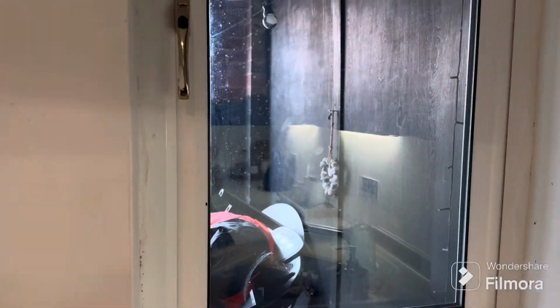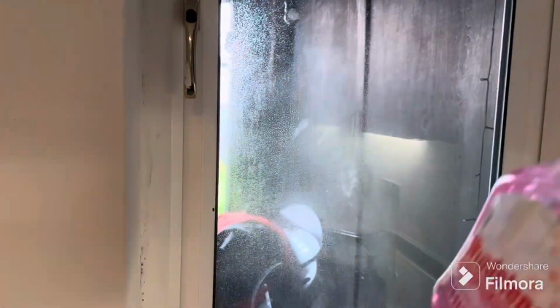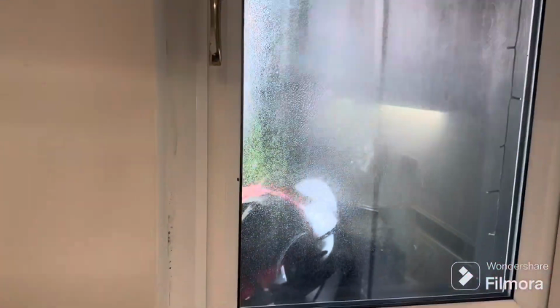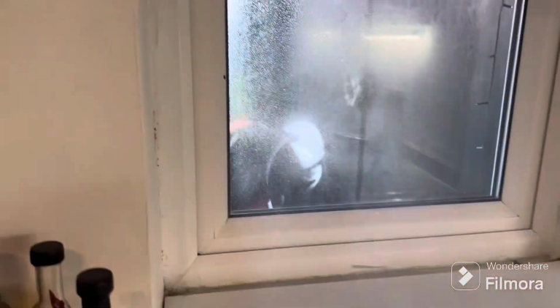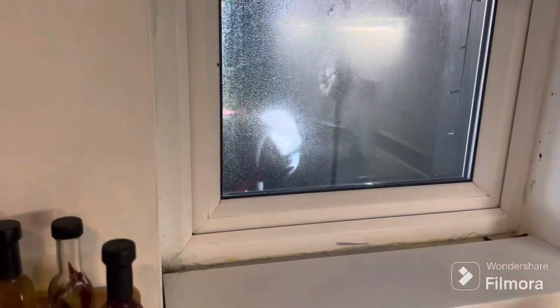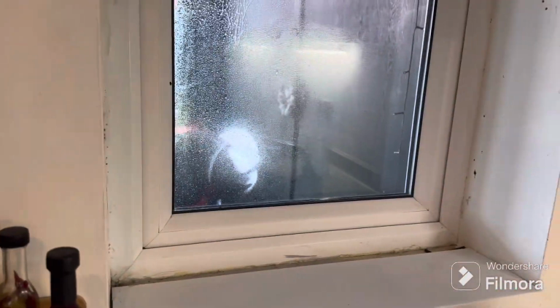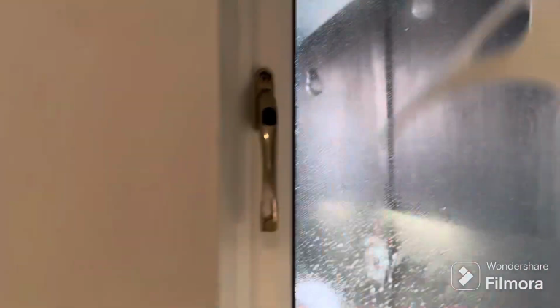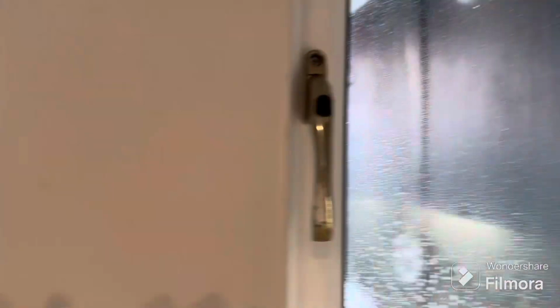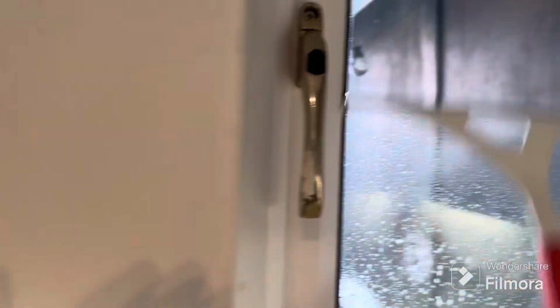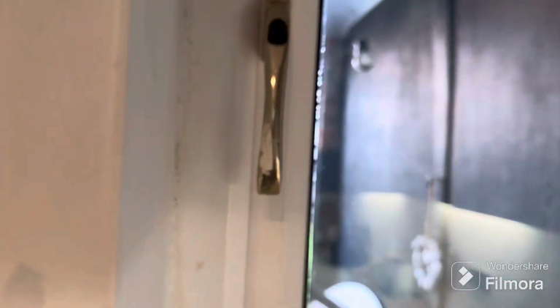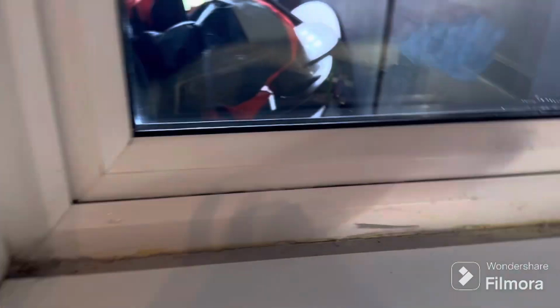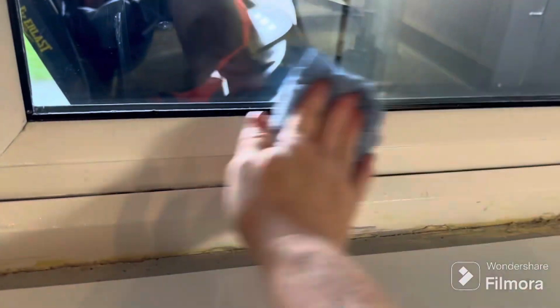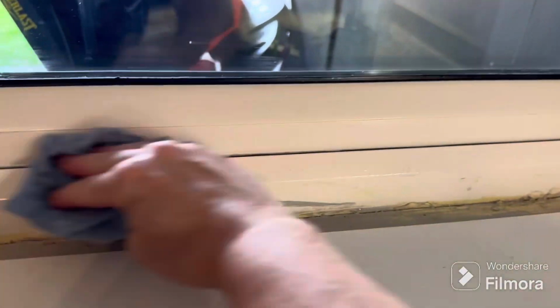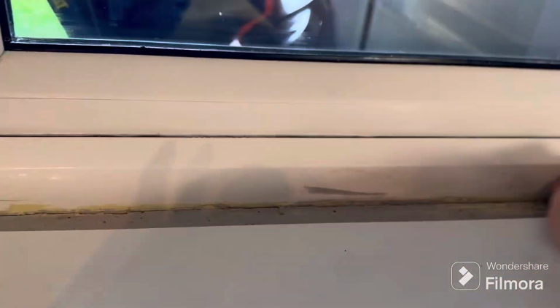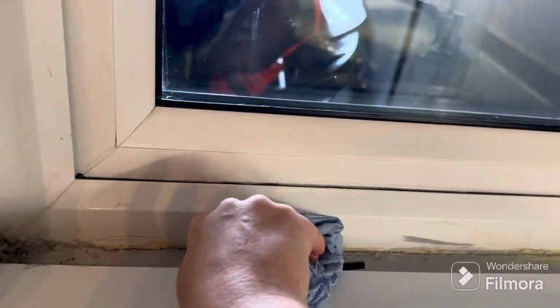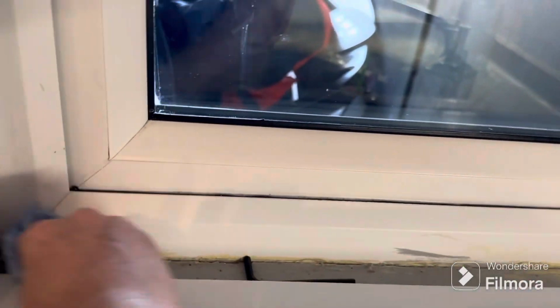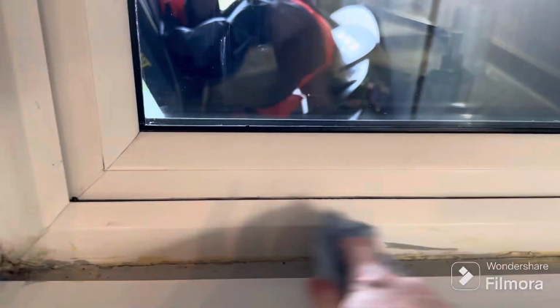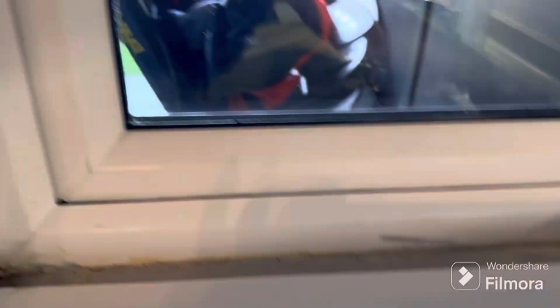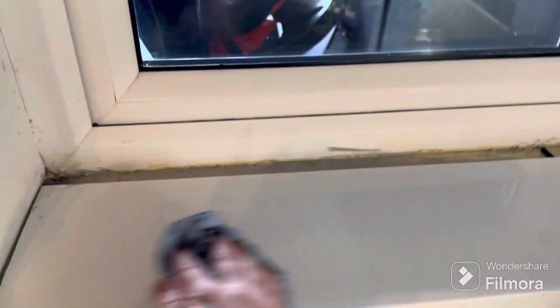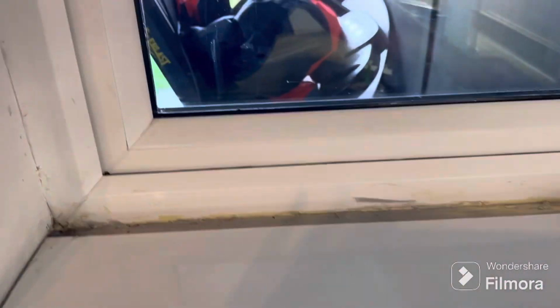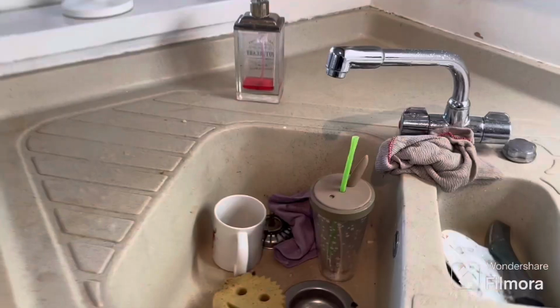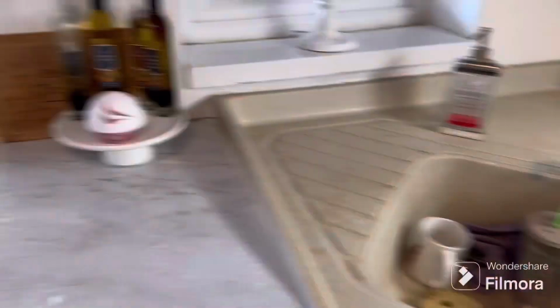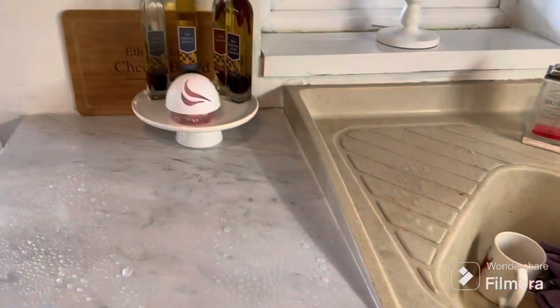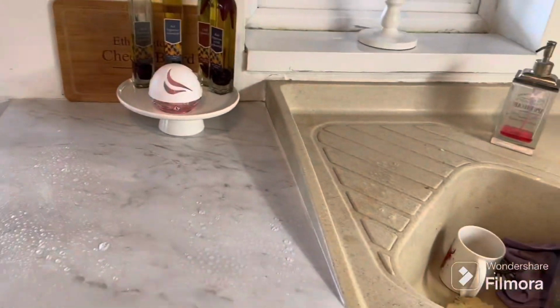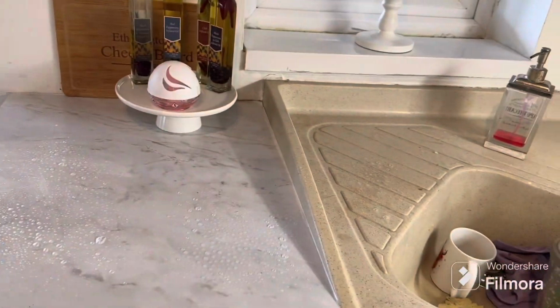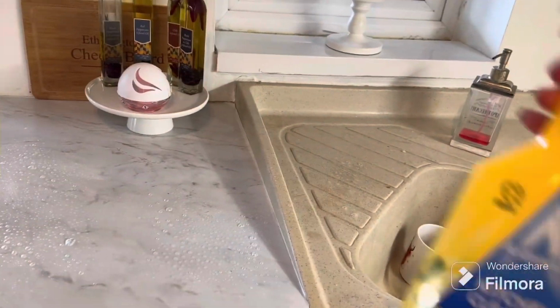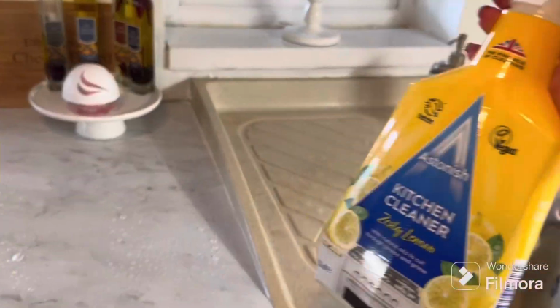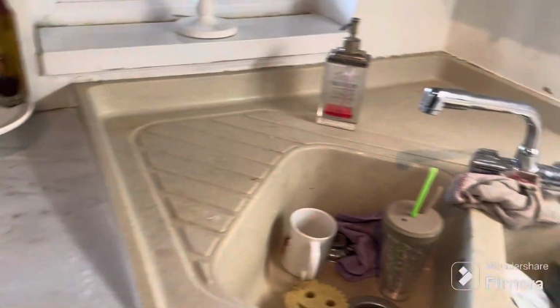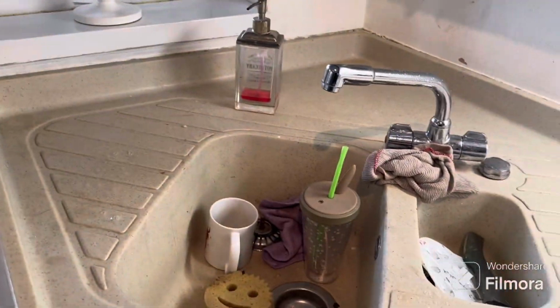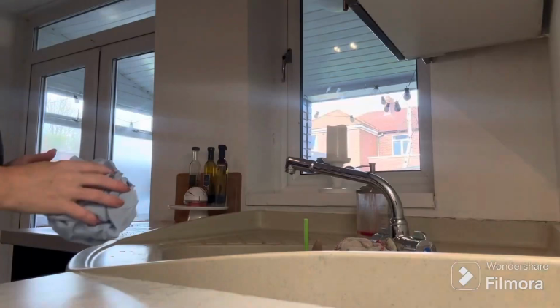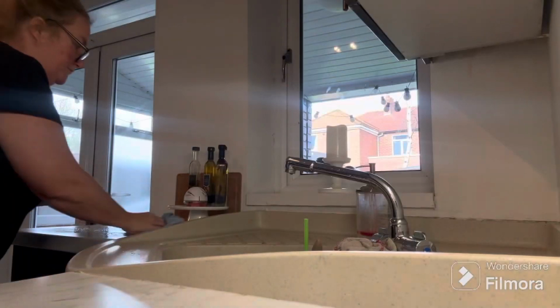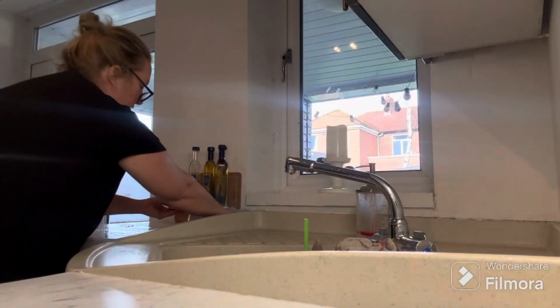Just going to give the inside of these windows a little clean. I did the outside yesterday. And yes, my kitchen needs decorating — don't judge!